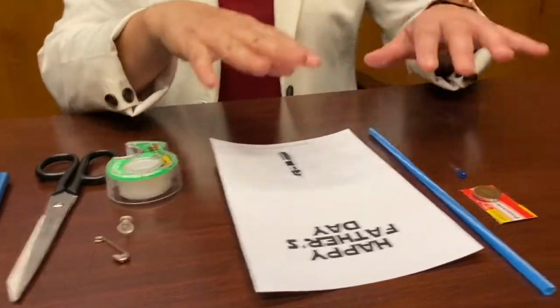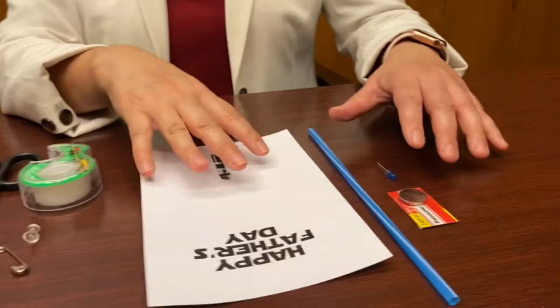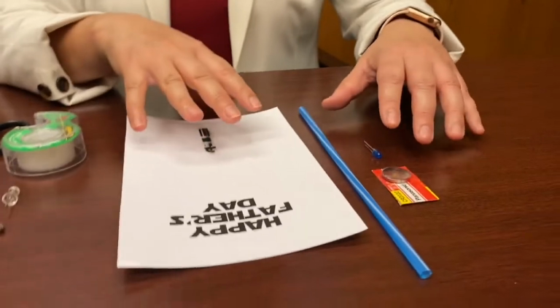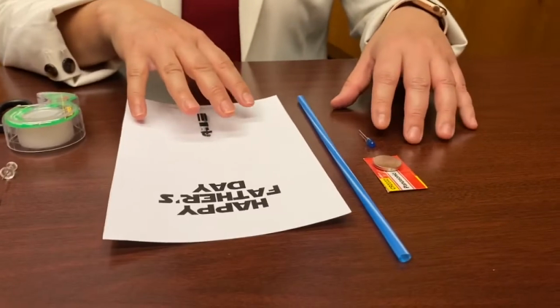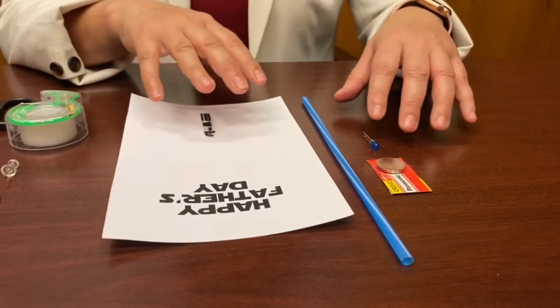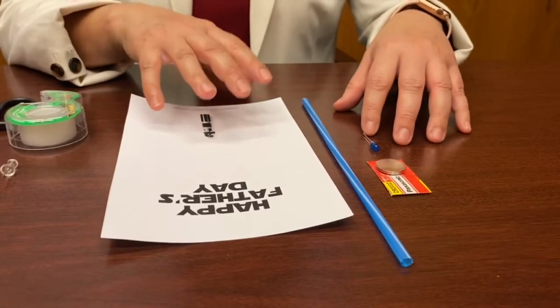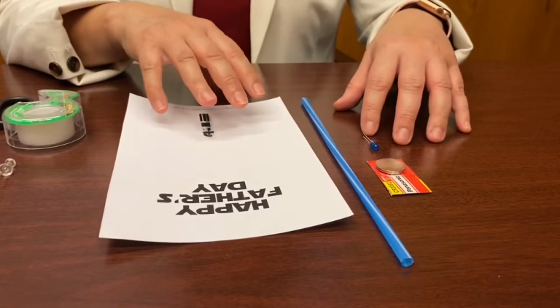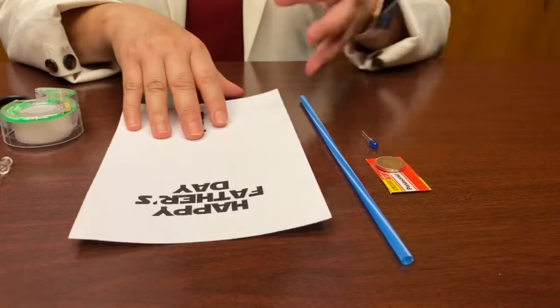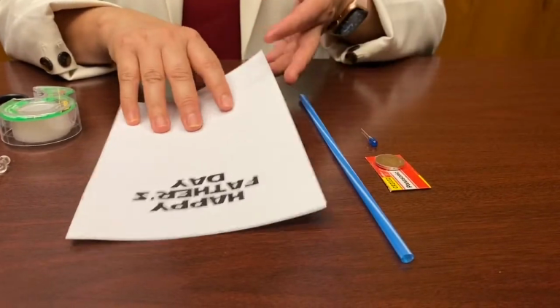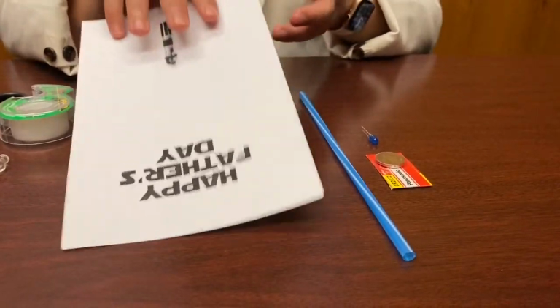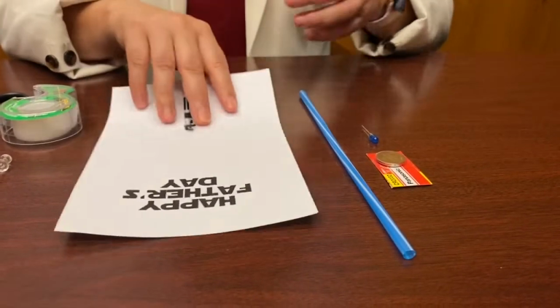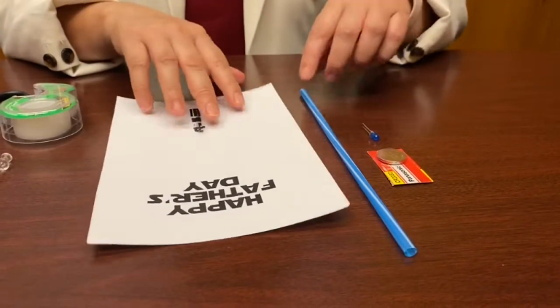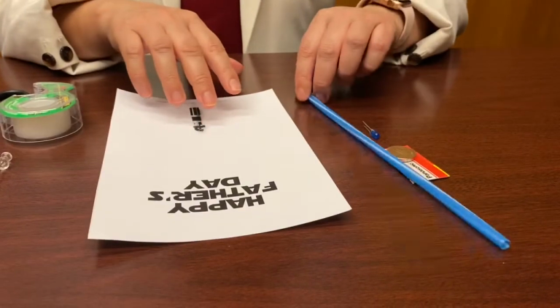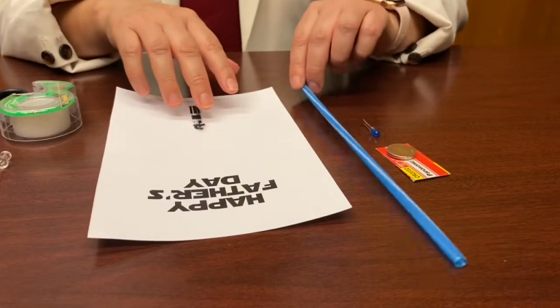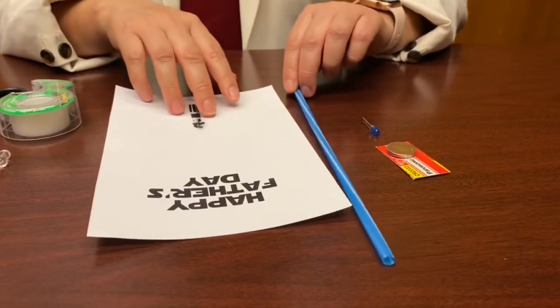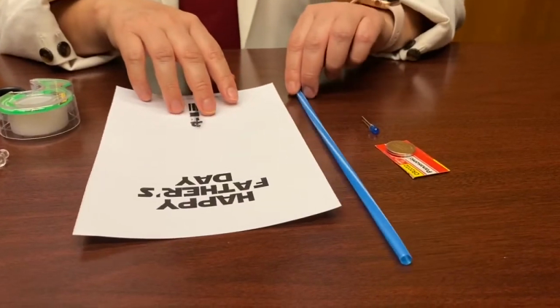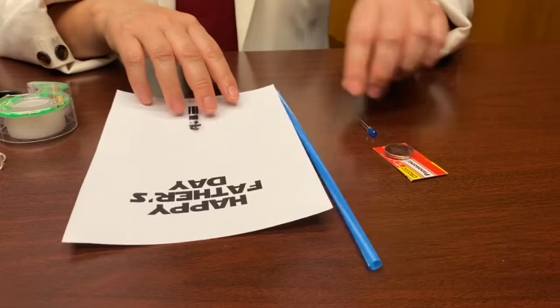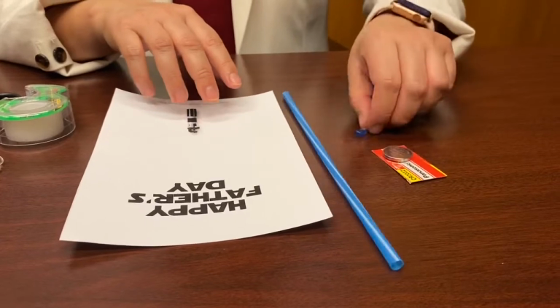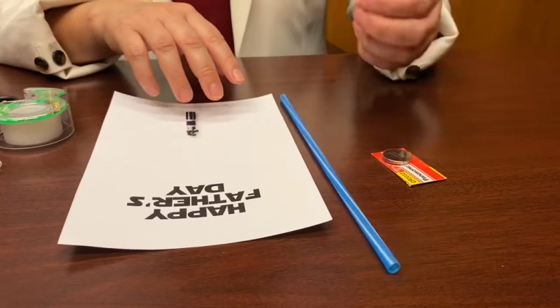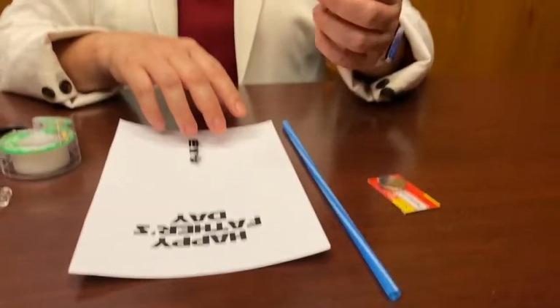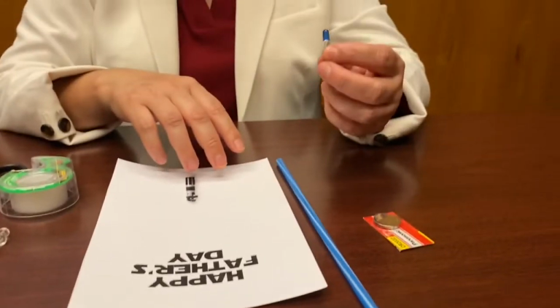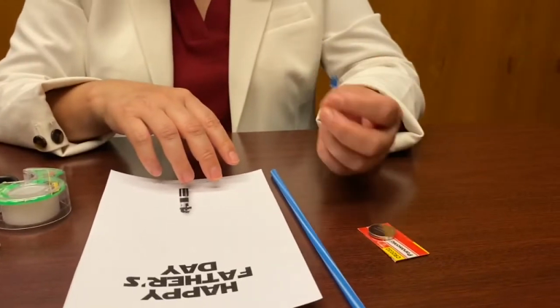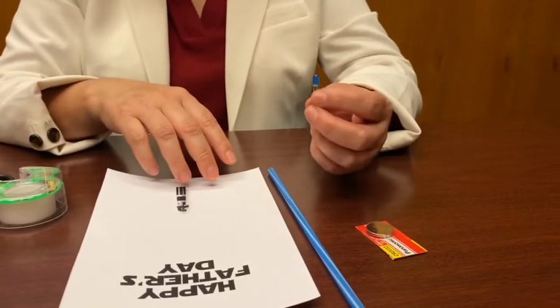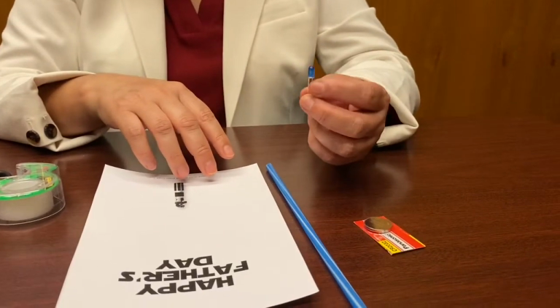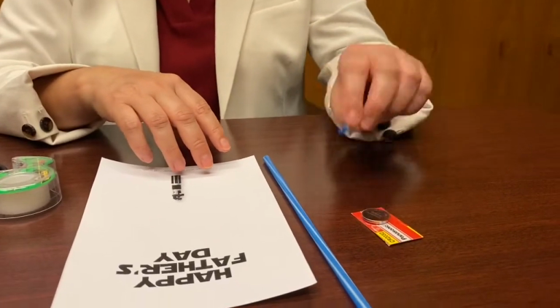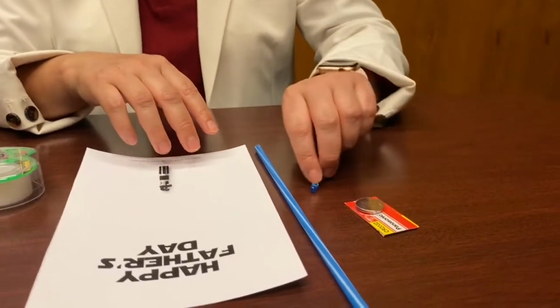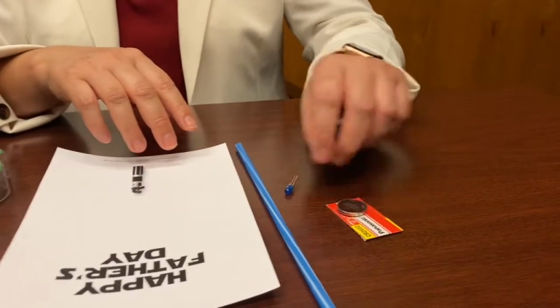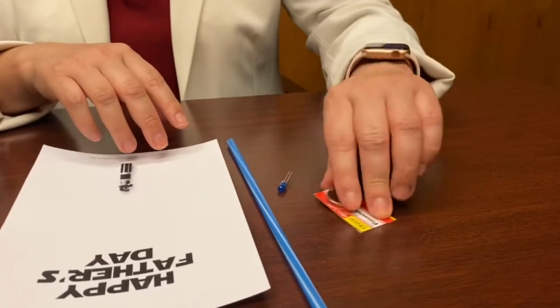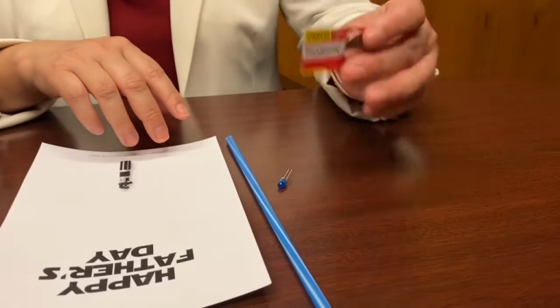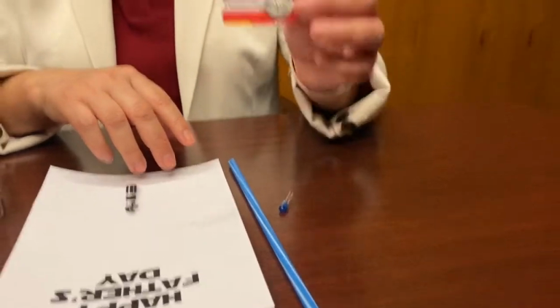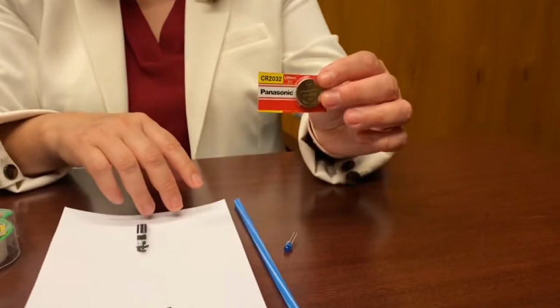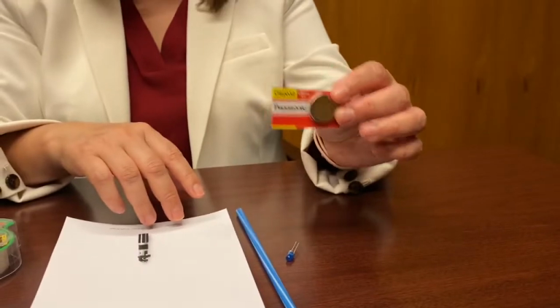These are the materials that are included in the kit: the card, a straw, an LED or light-emitting diode, and a coin battery.